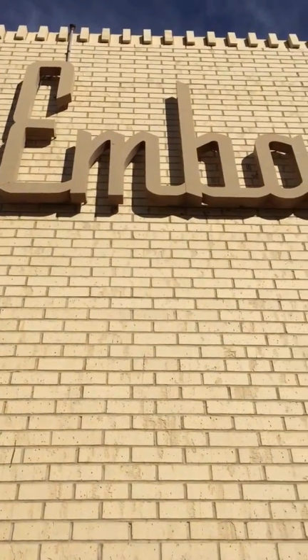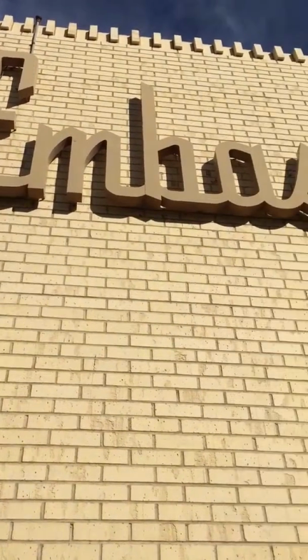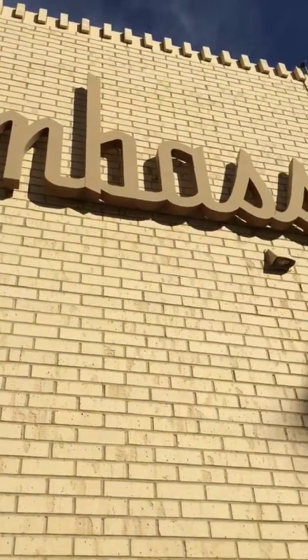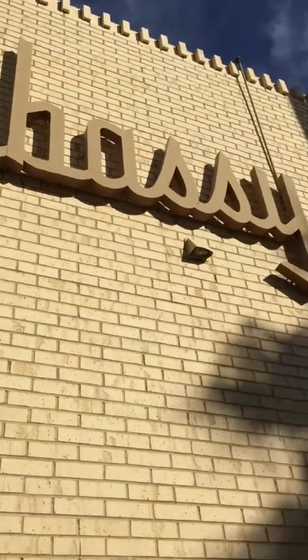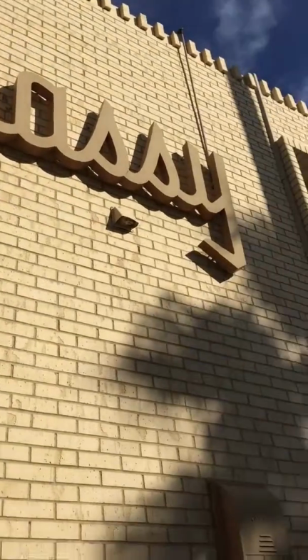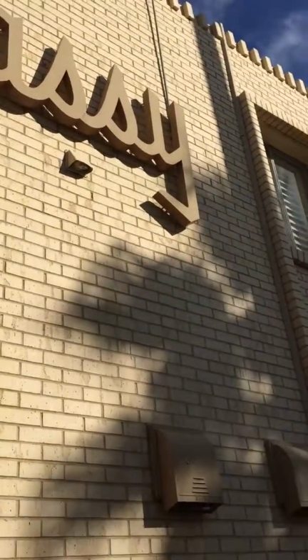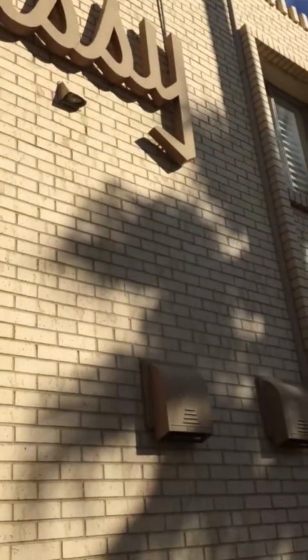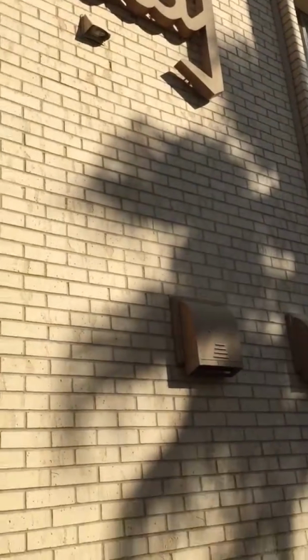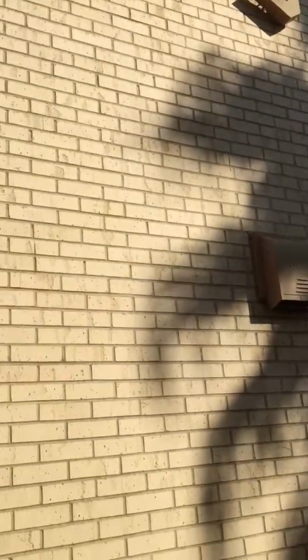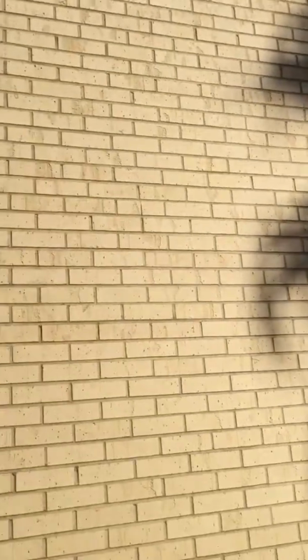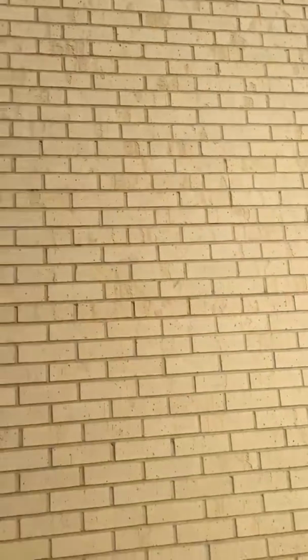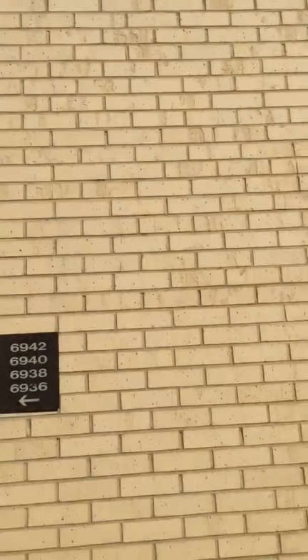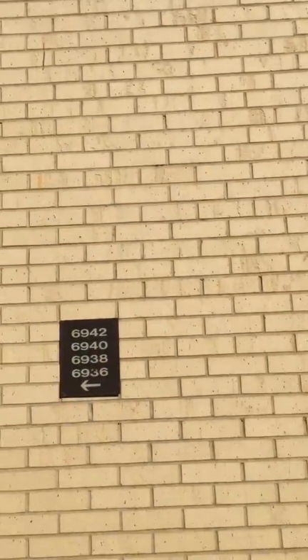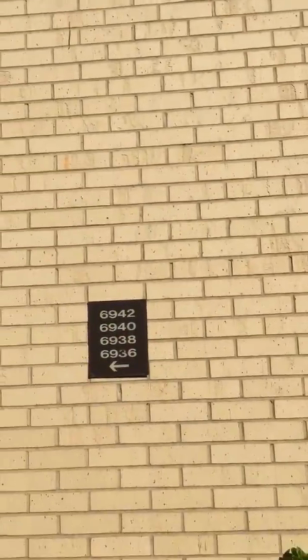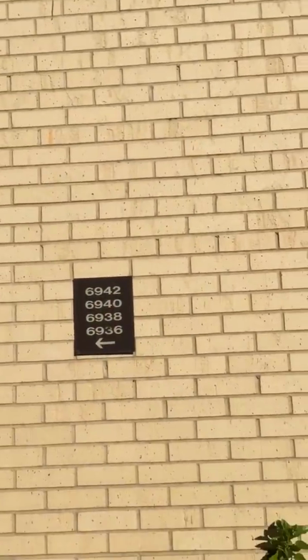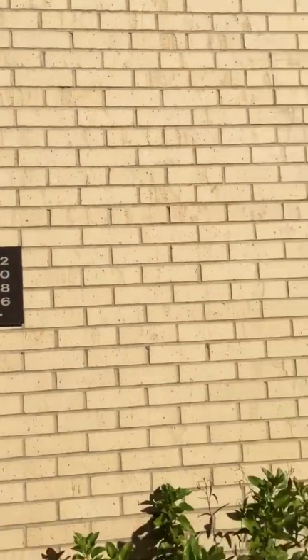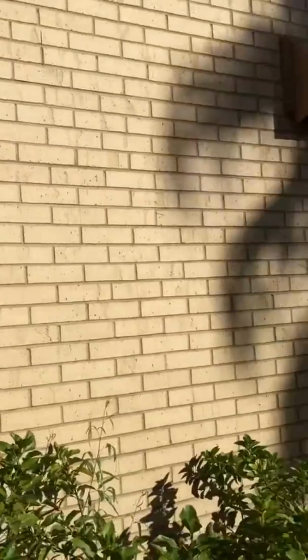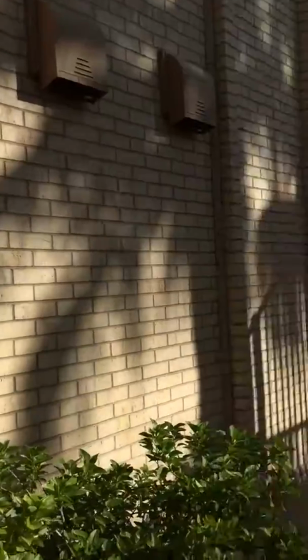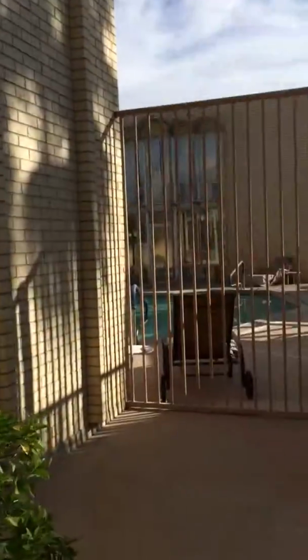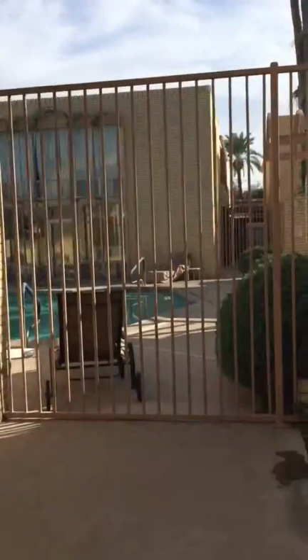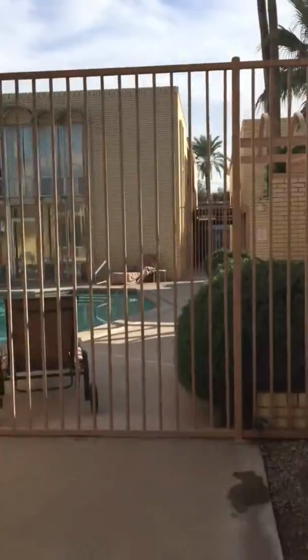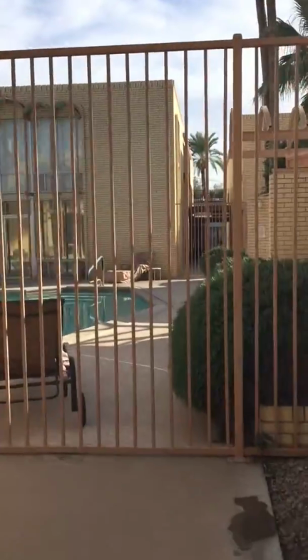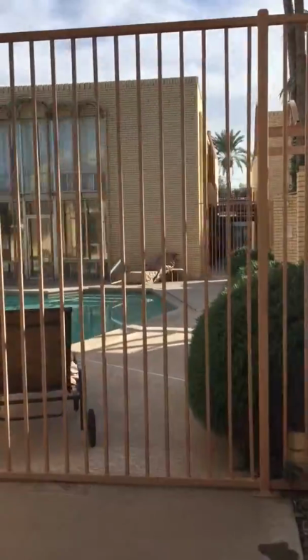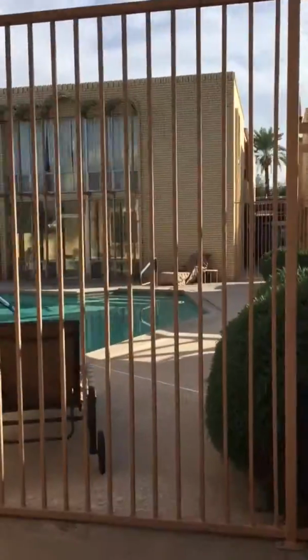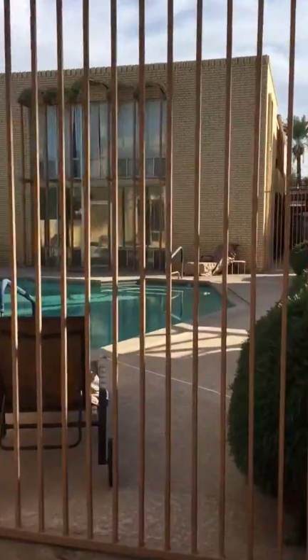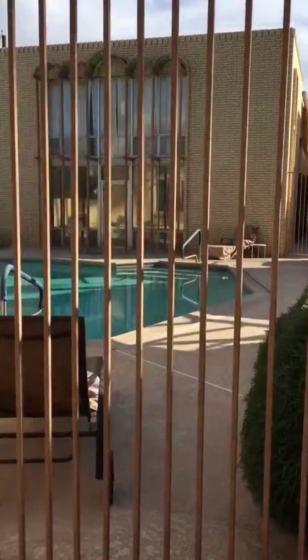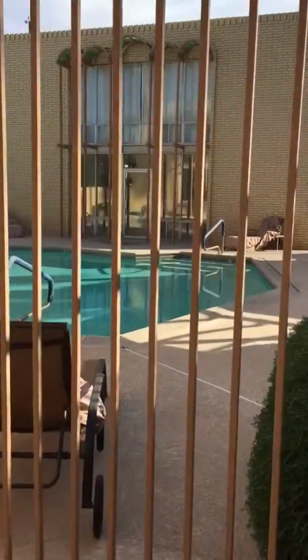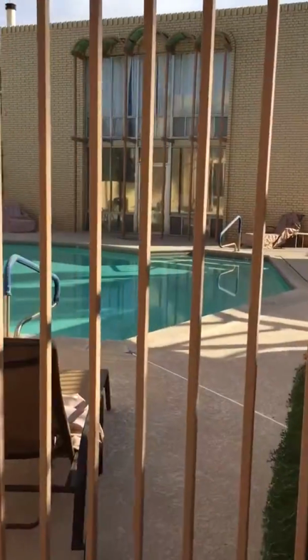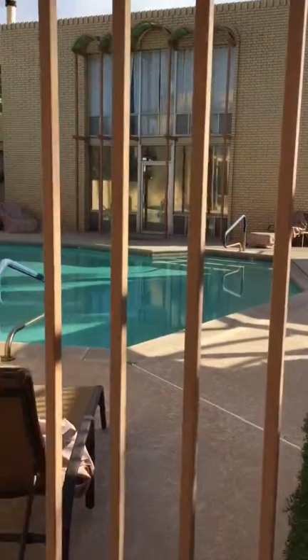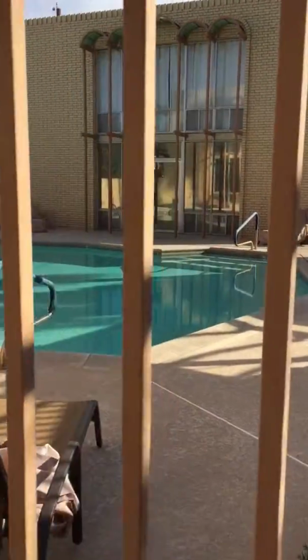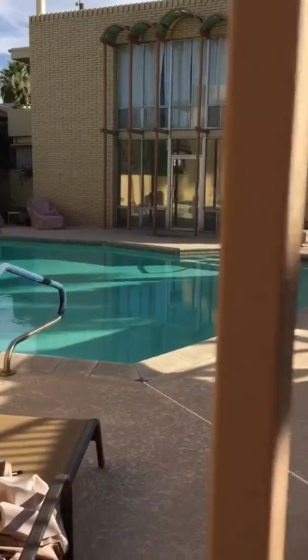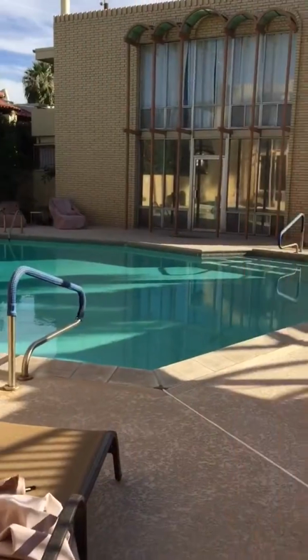I'm at the Embassy Condos, downtown Scottsdale, 6942 East 3rd Street. Take a look at the community pool.